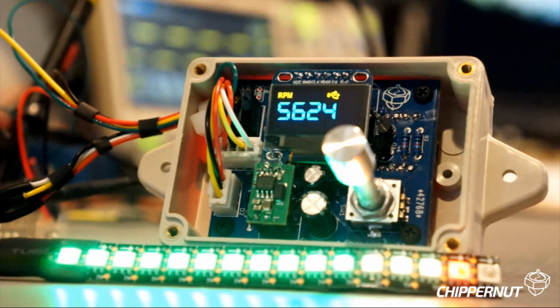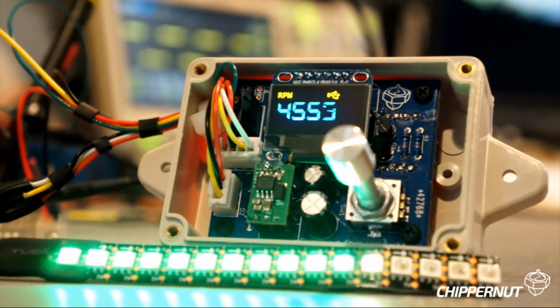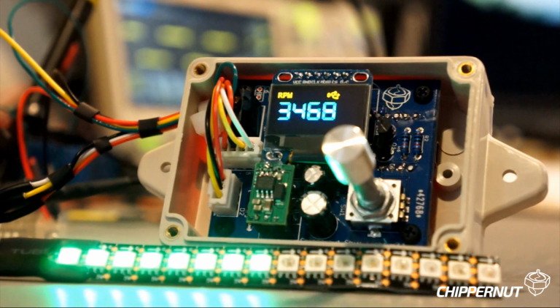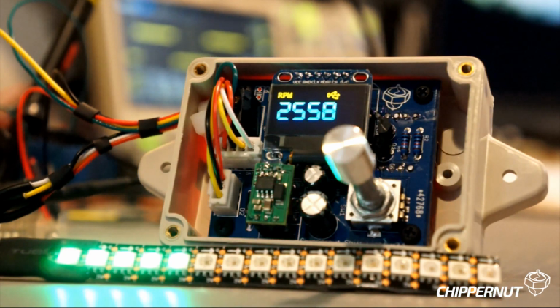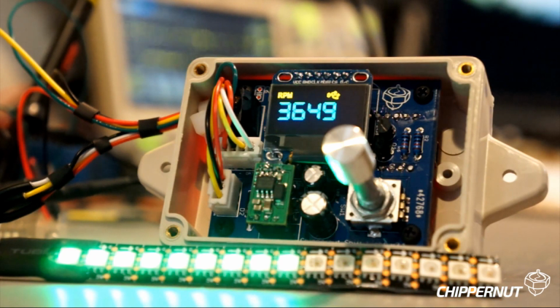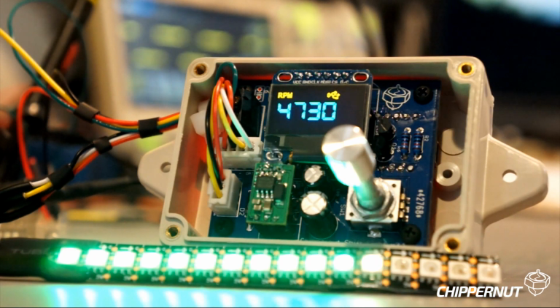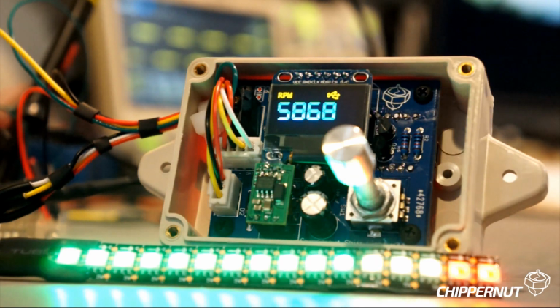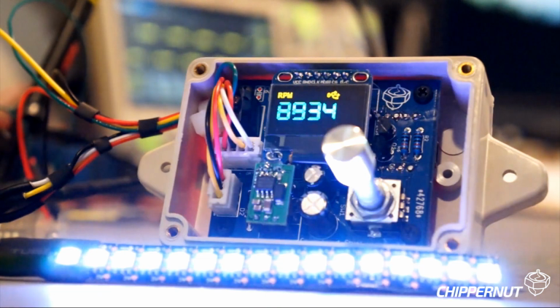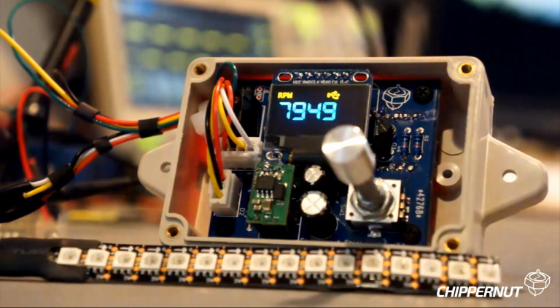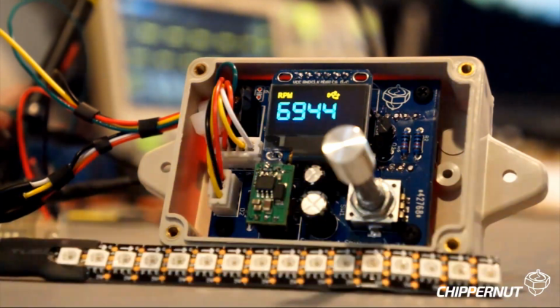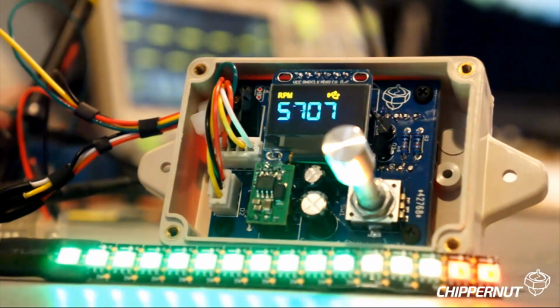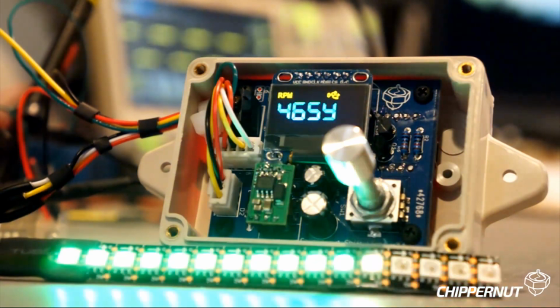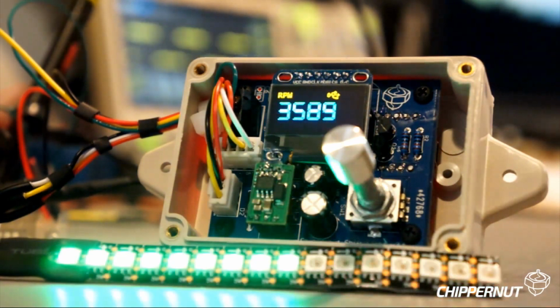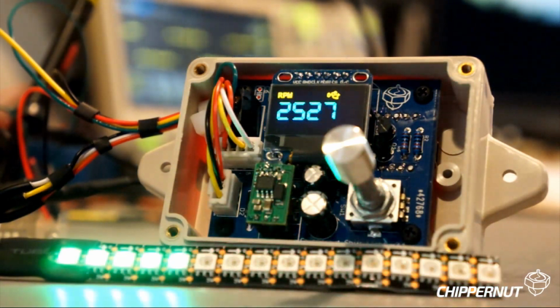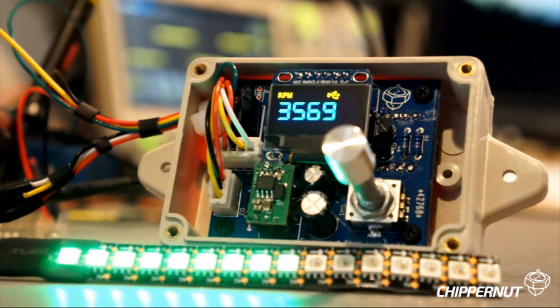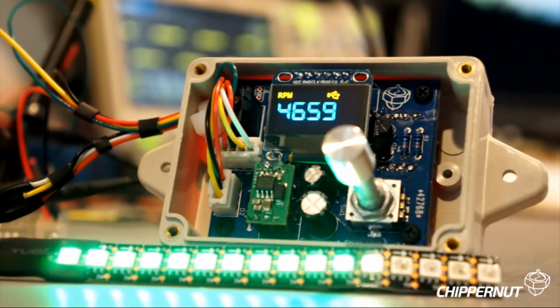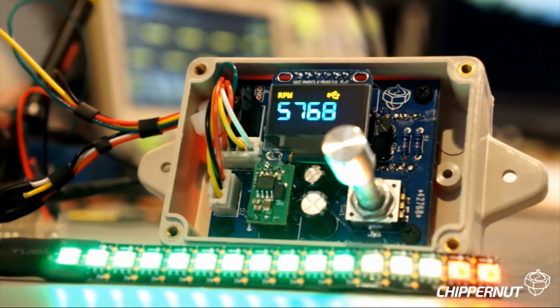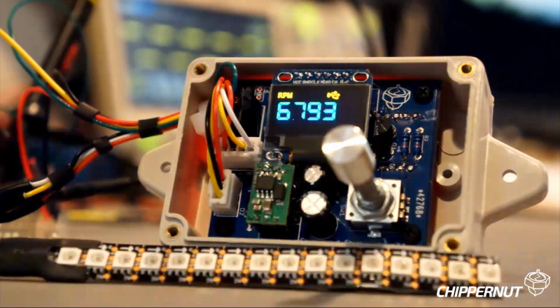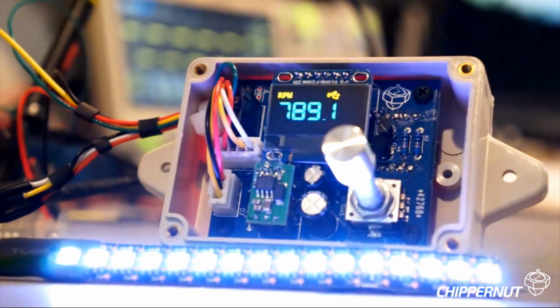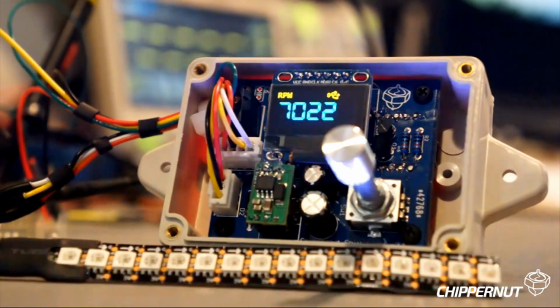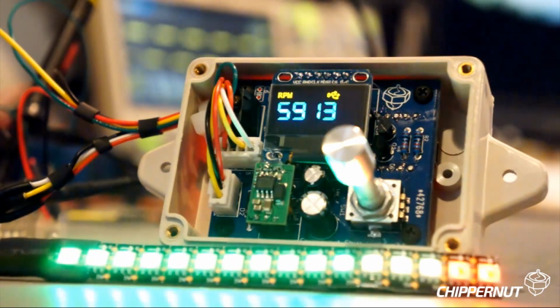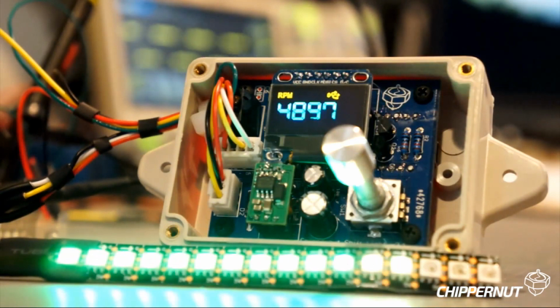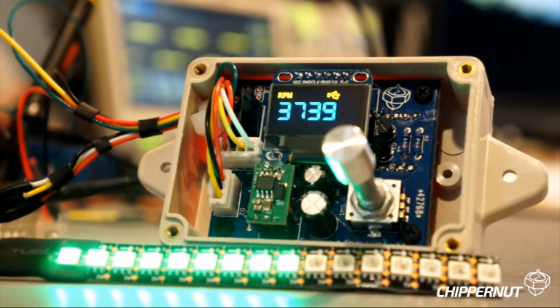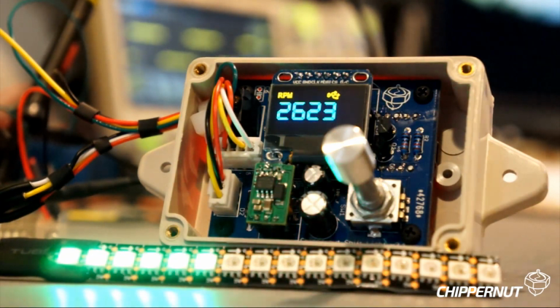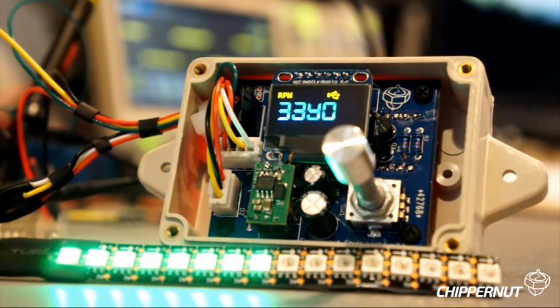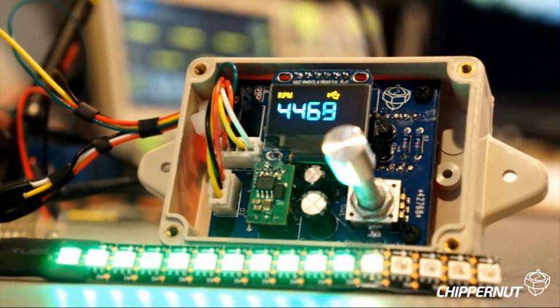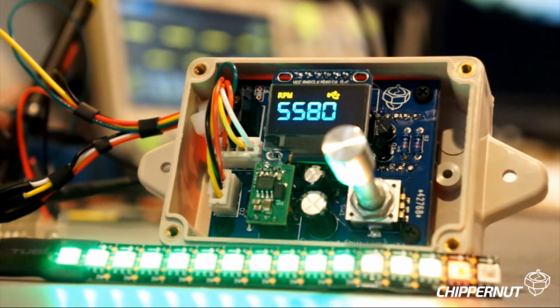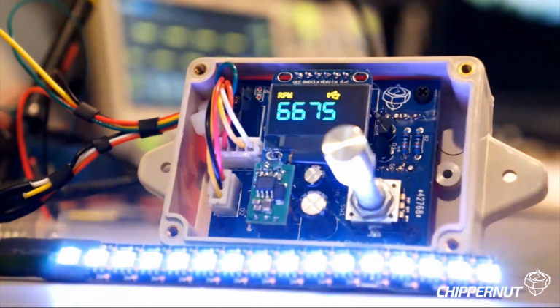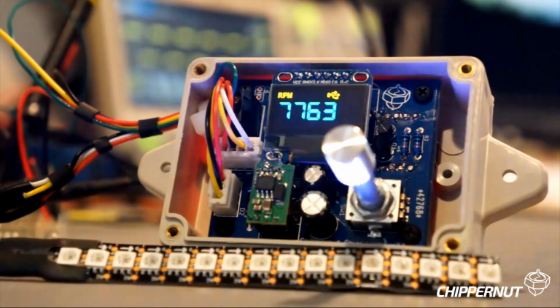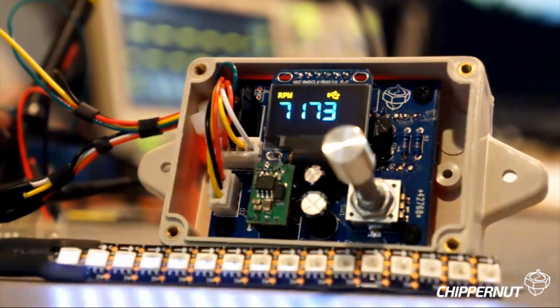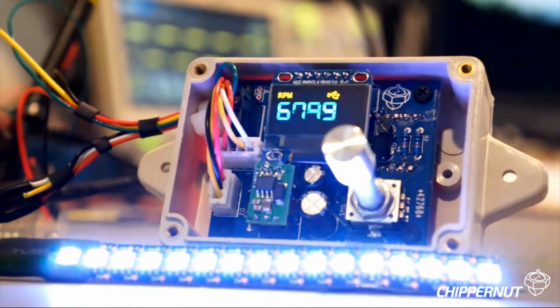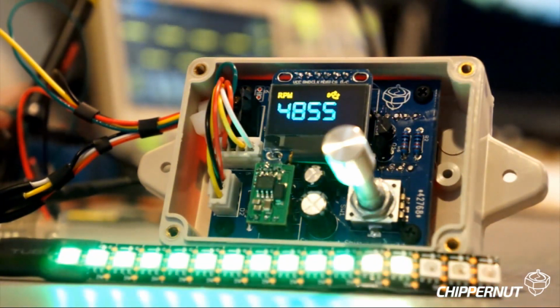Hi everyone, John from Chippernaut here to talk about the new version 3 shift light. I'm going to walk through some of the features, talk about some of the improvements from version 2, and just show you some tips and tricks and how things work.